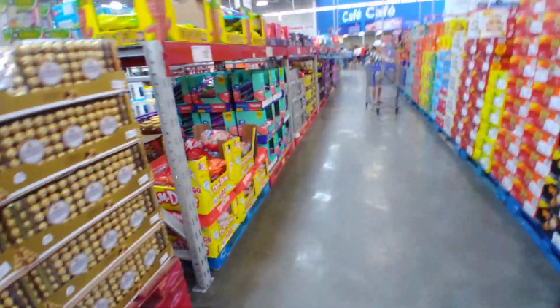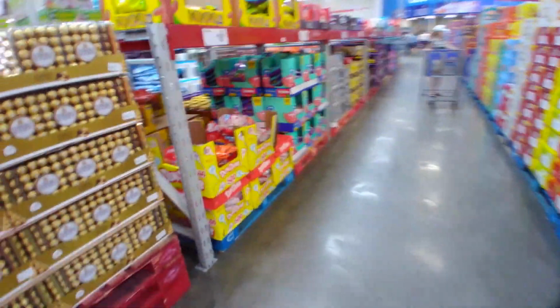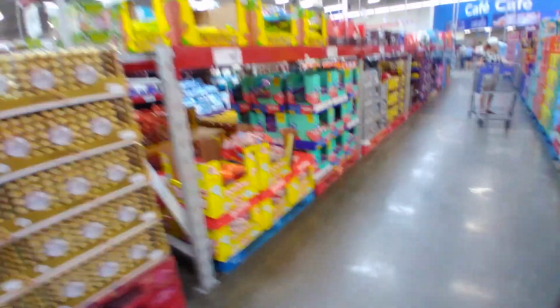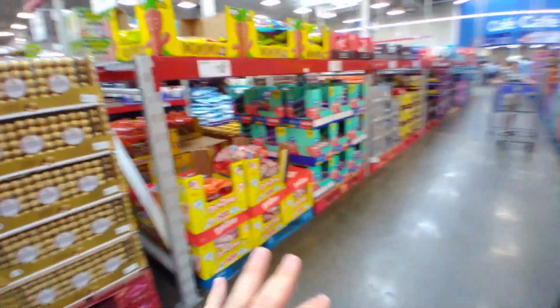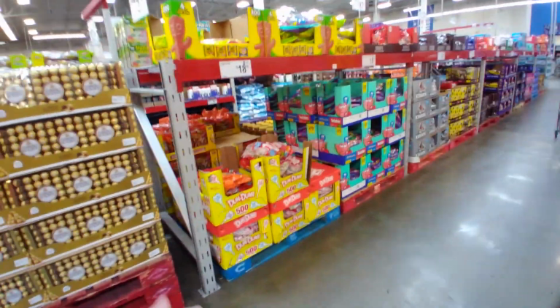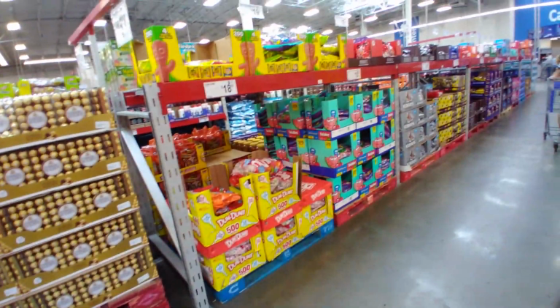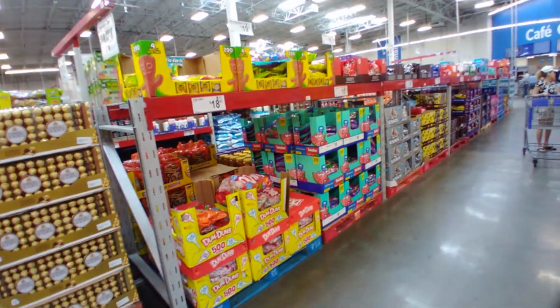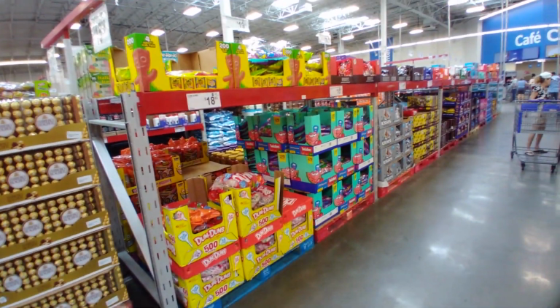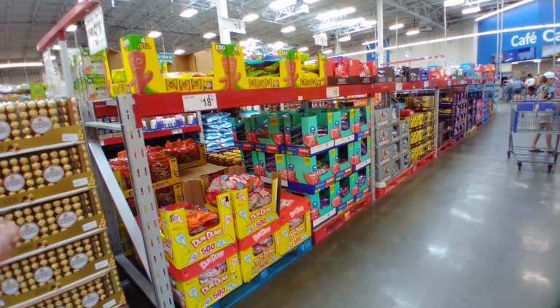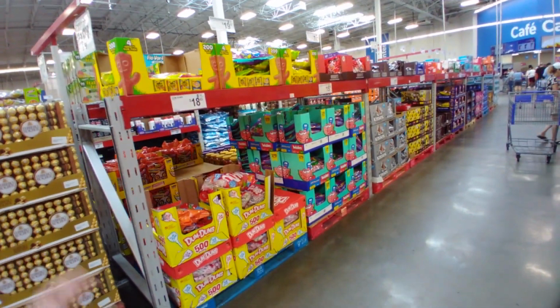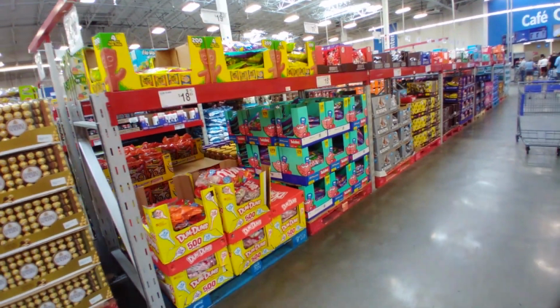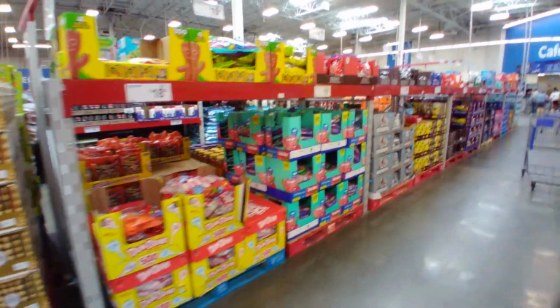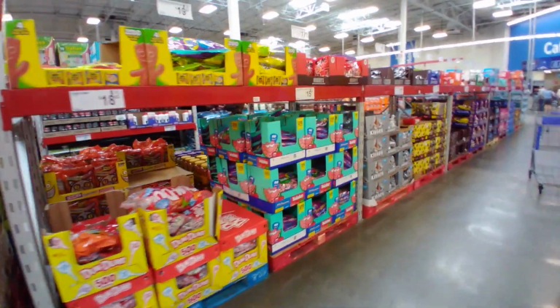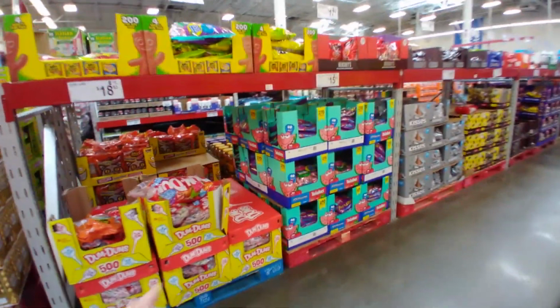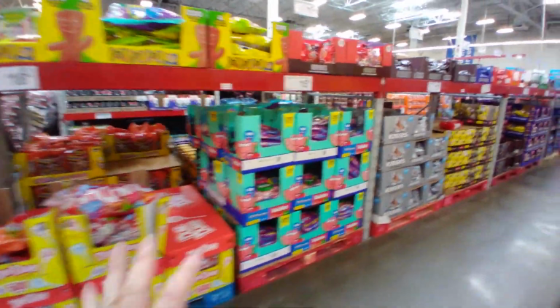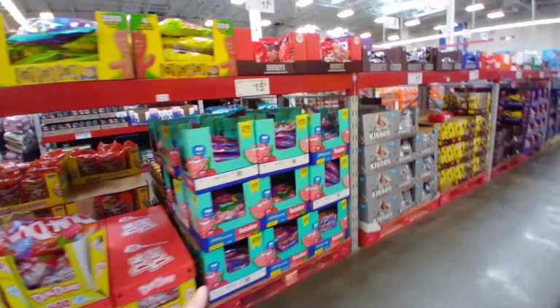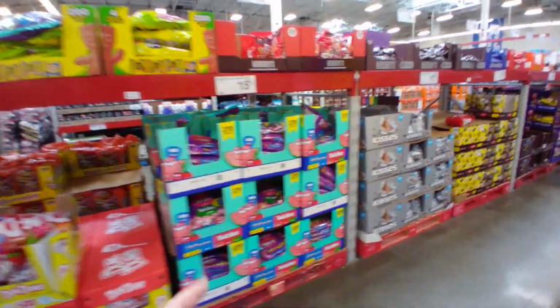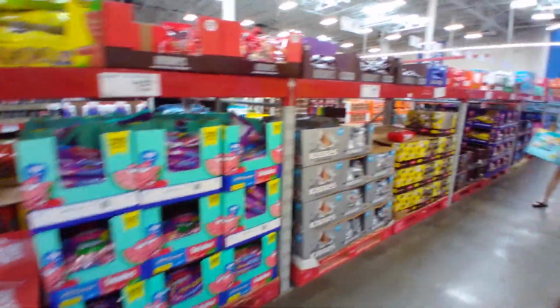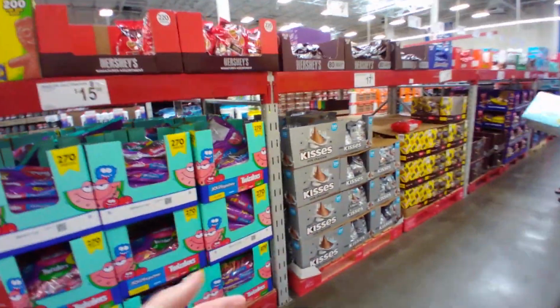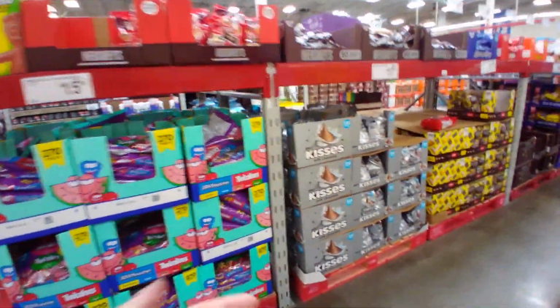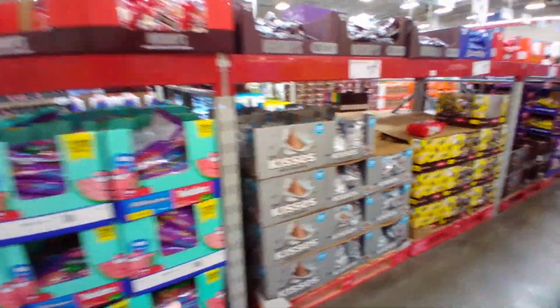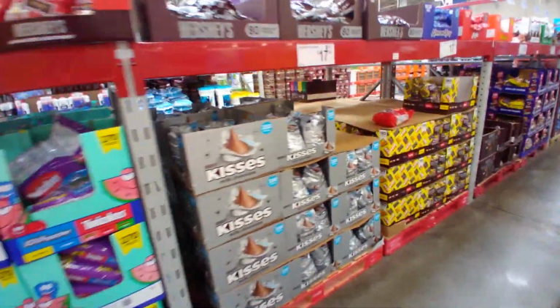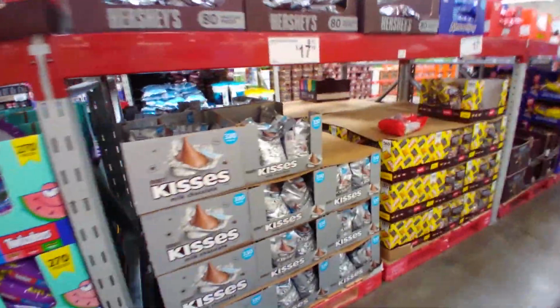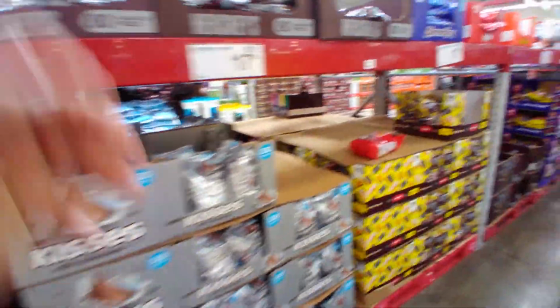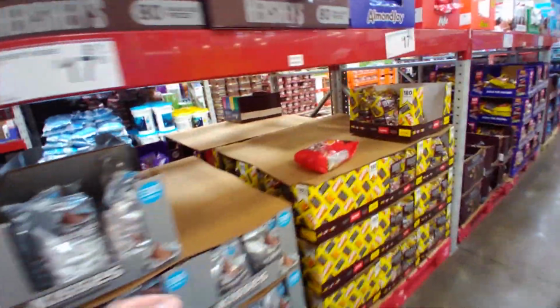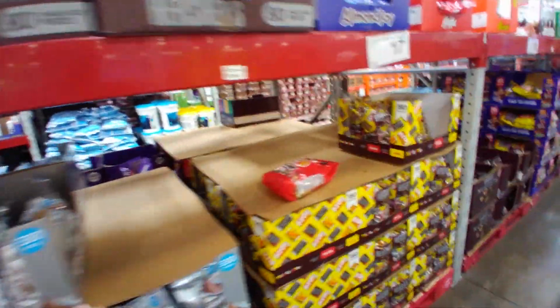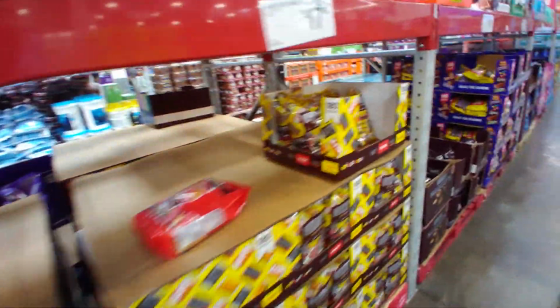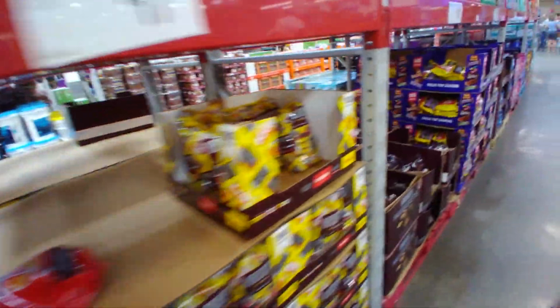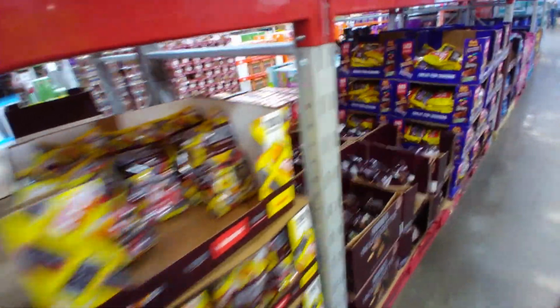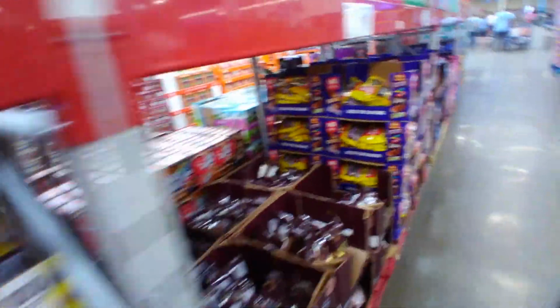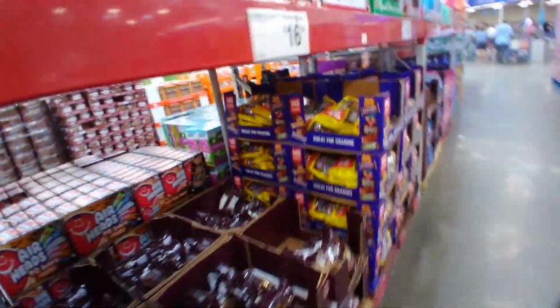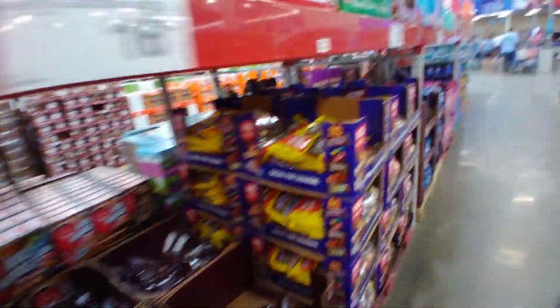I'm also seeing these bags of Halloween candy, but I'm just going to assume this is also for Halloween. They do sell a large quantity of candy during and throughout the year, so this could be for that too.